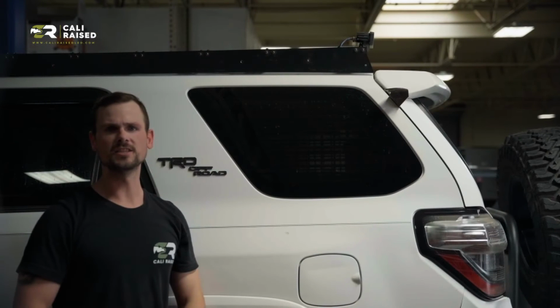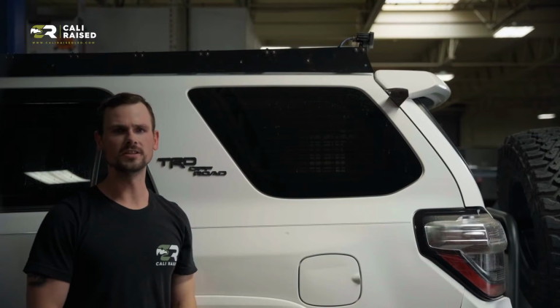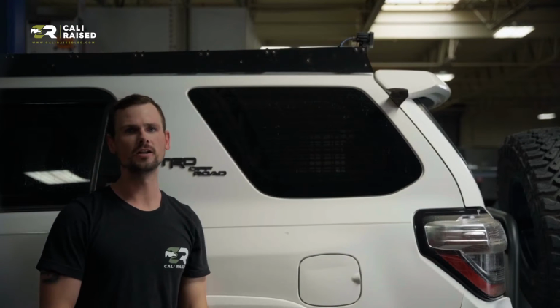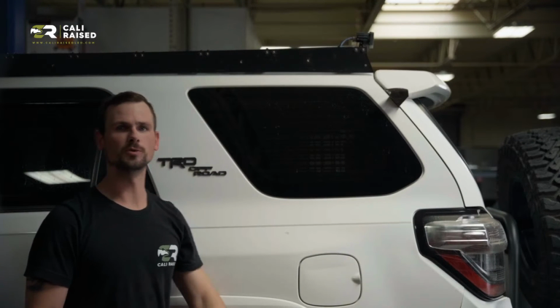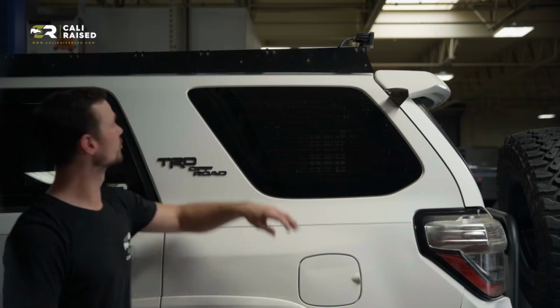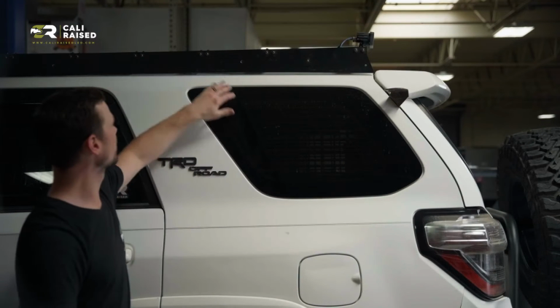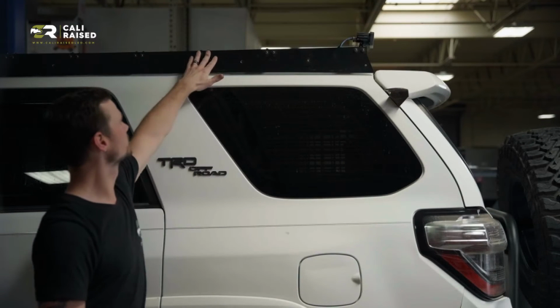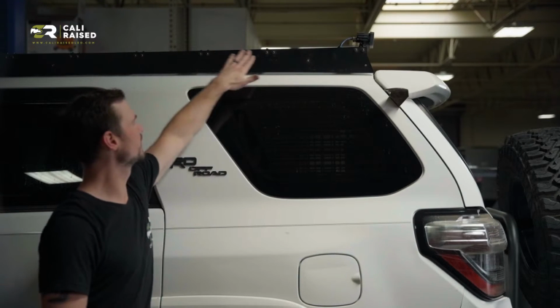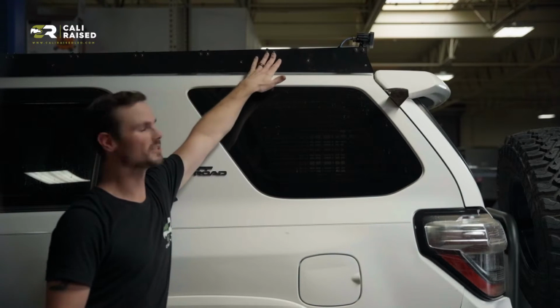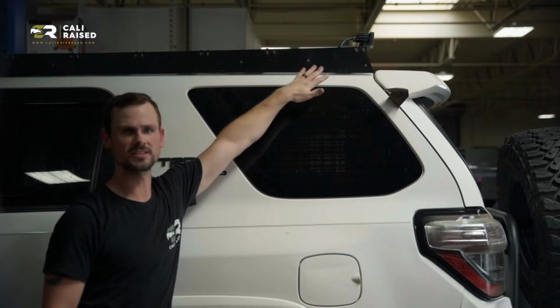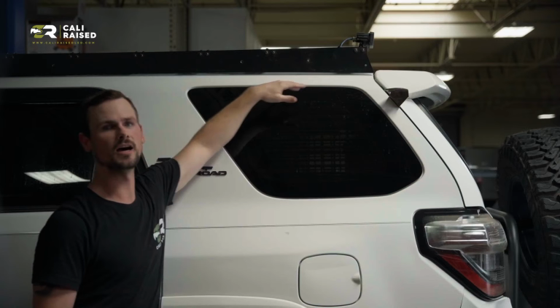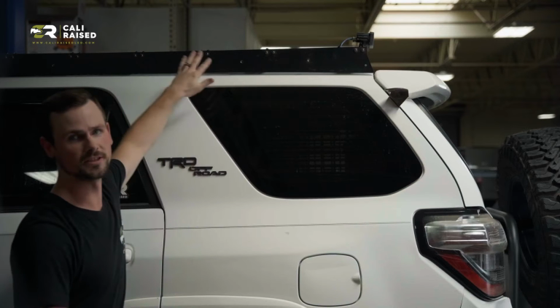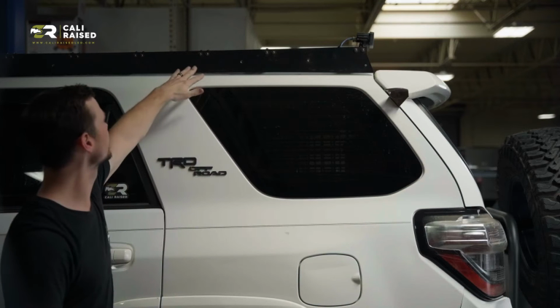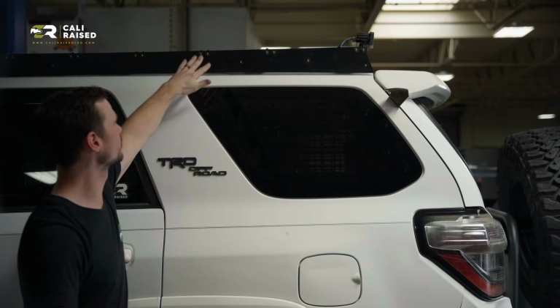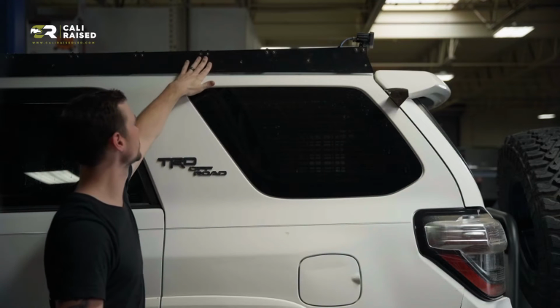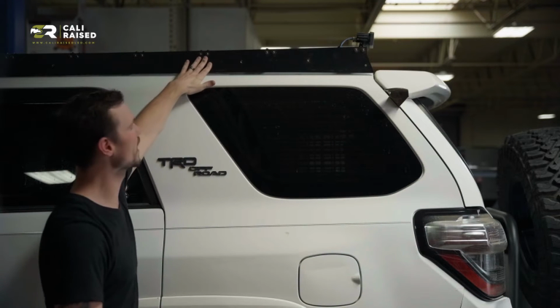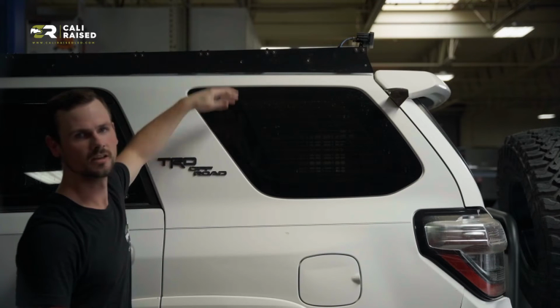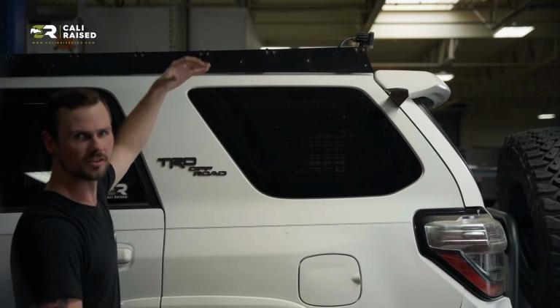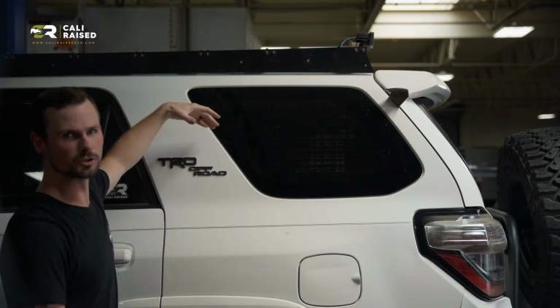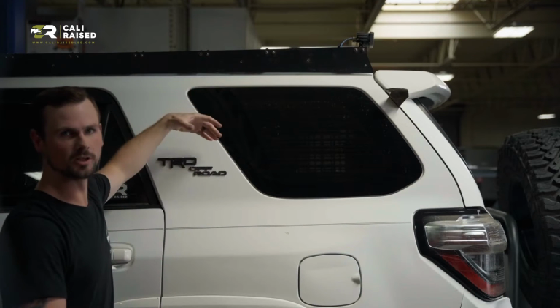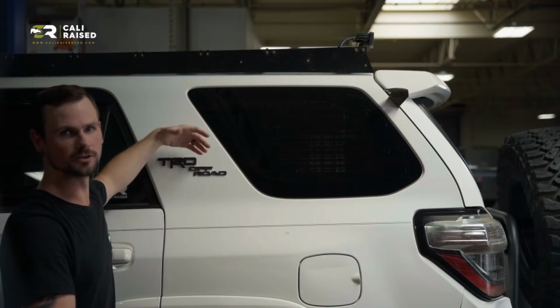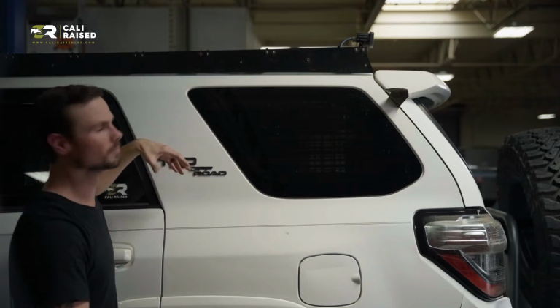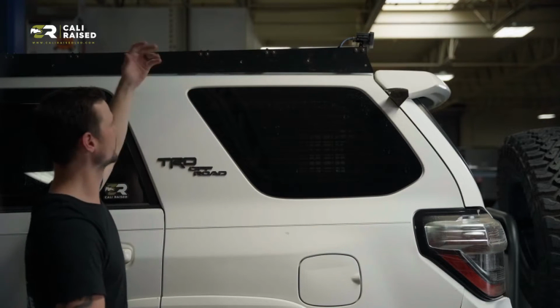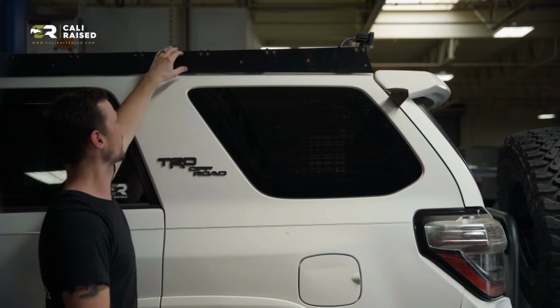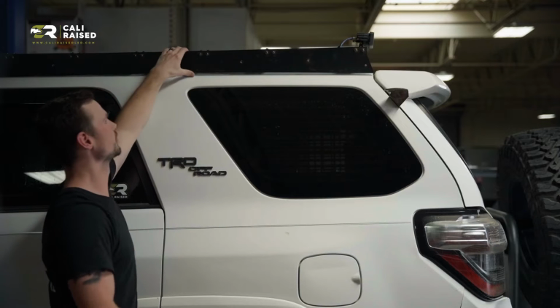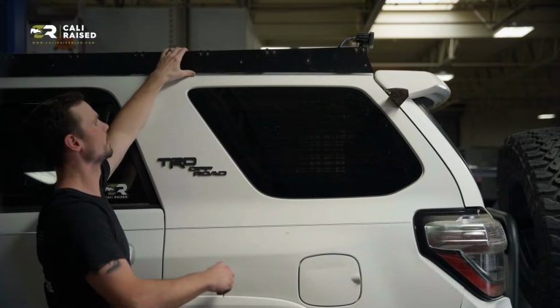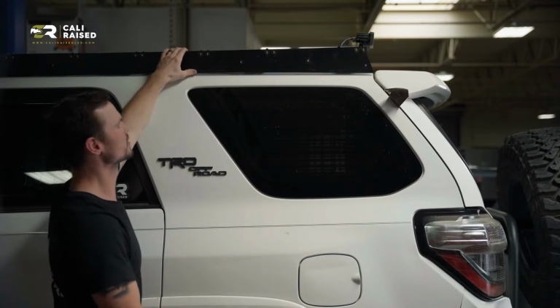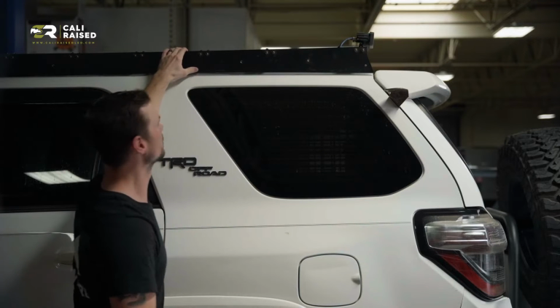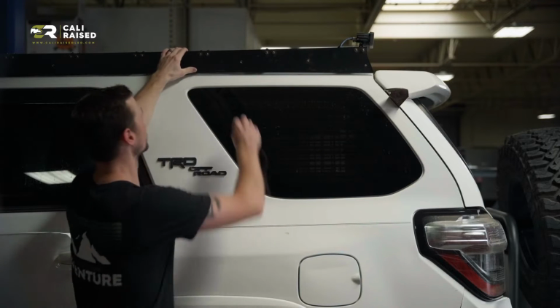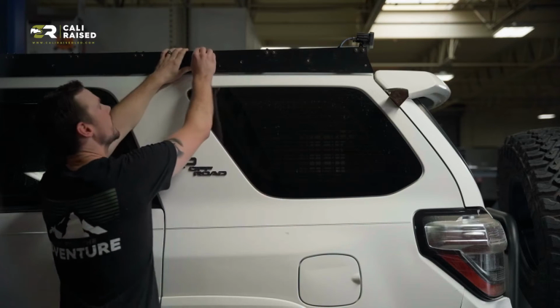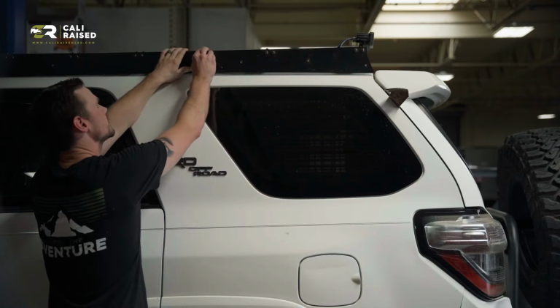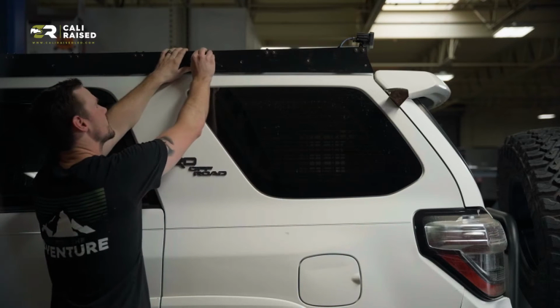The next step on the install is to remove the roof rack bolts. We're going to take out these six bolts — these attach the rails on your roof rack. They will drop a little bit, but that's okay. We'll just lift them back up when we install the mount.